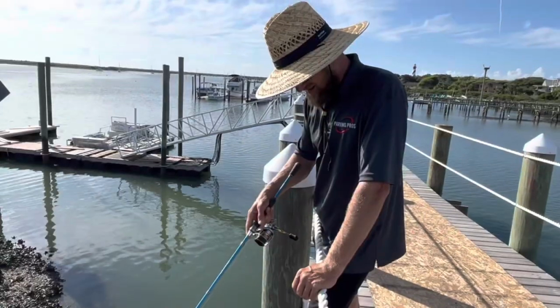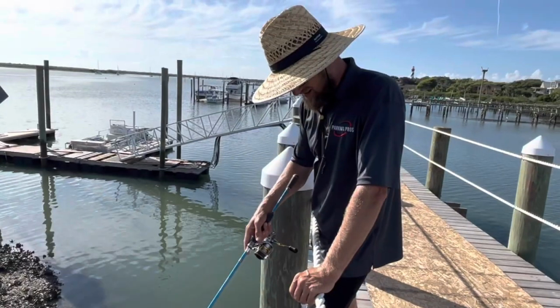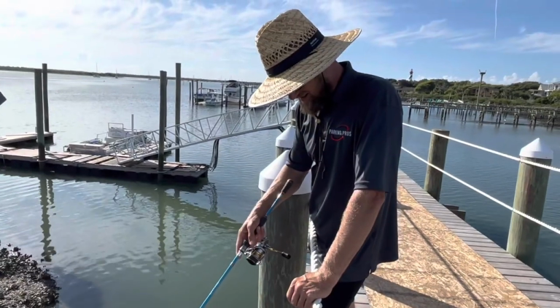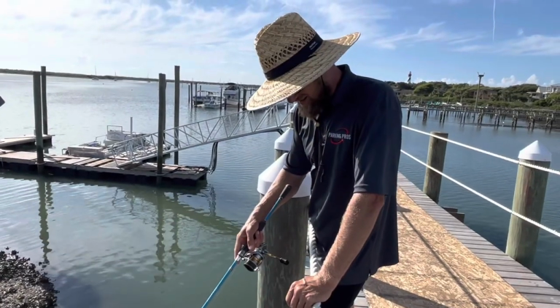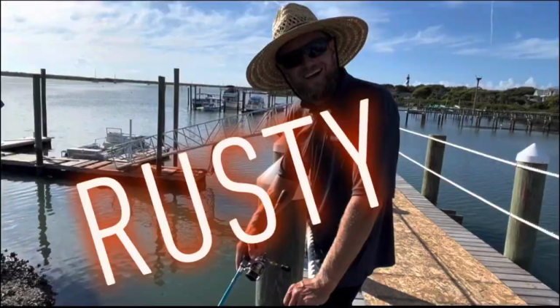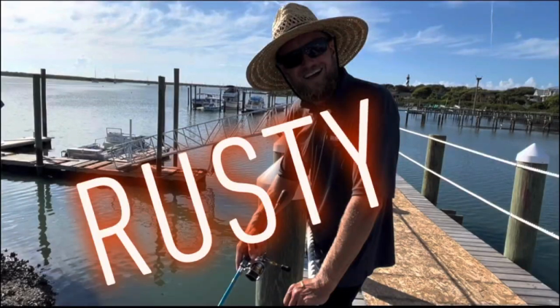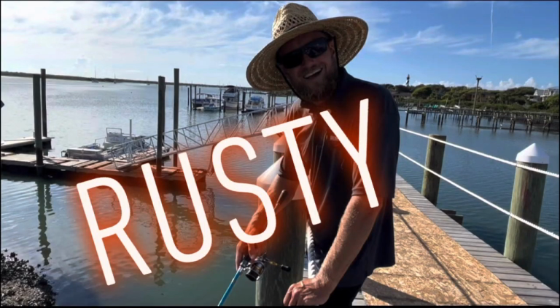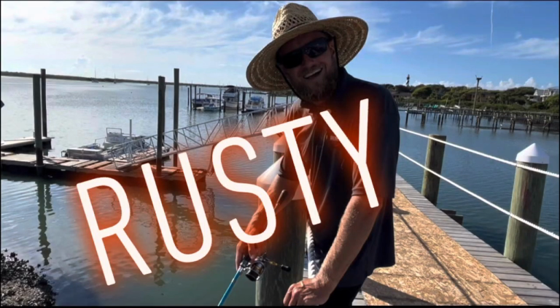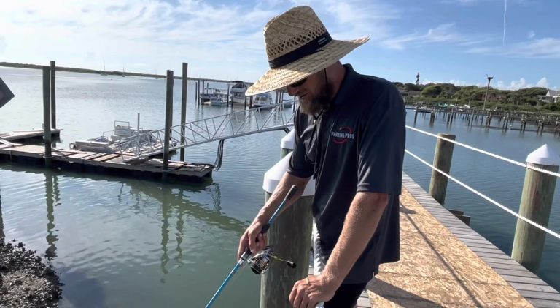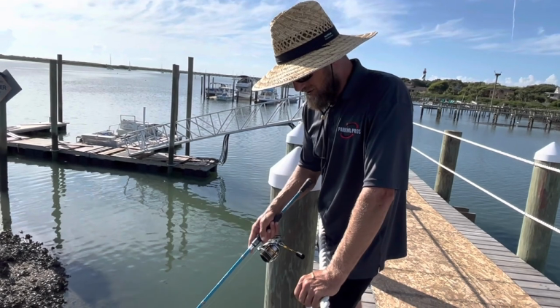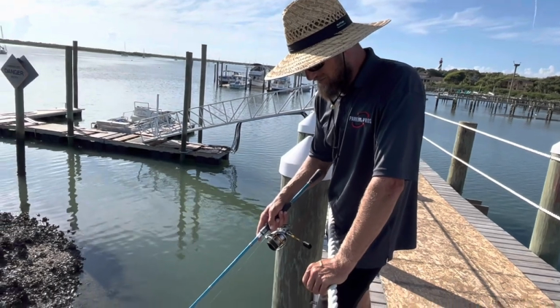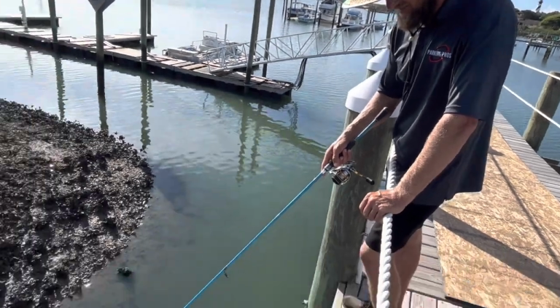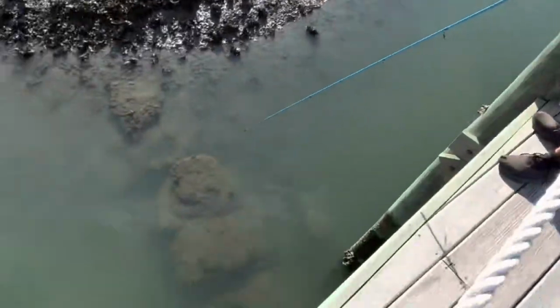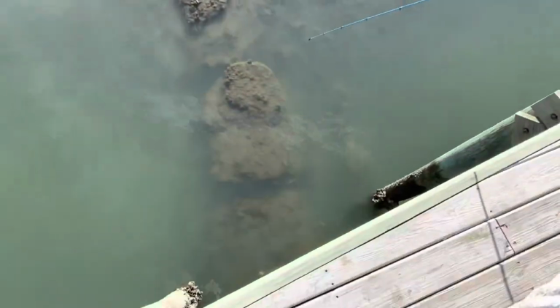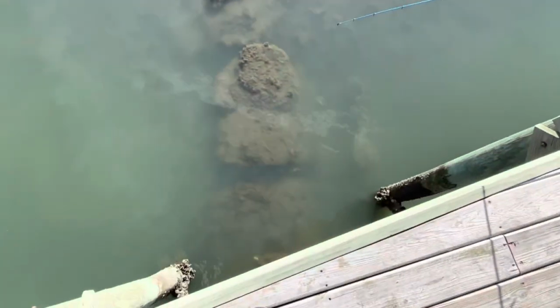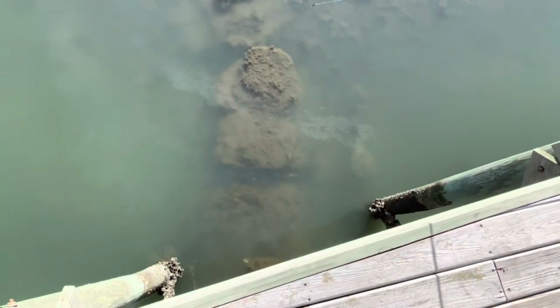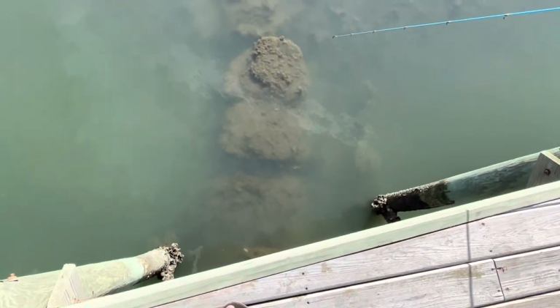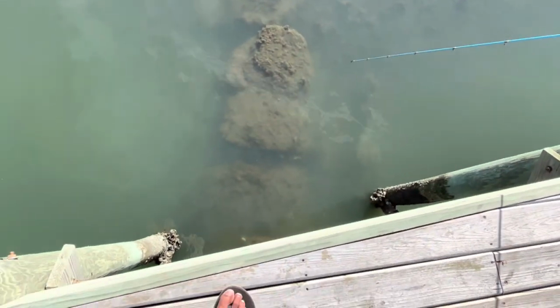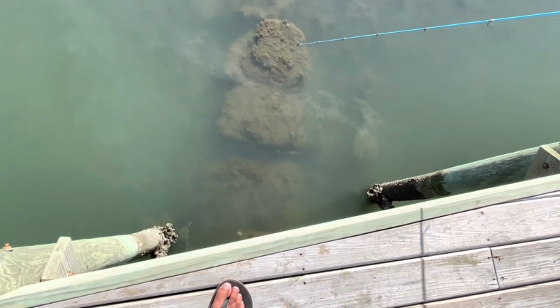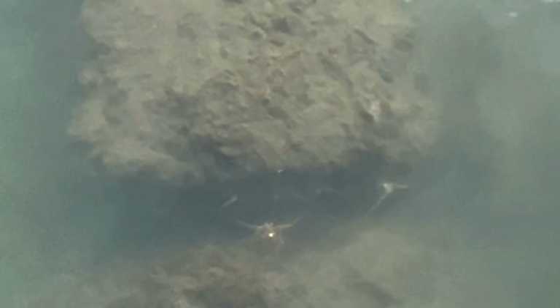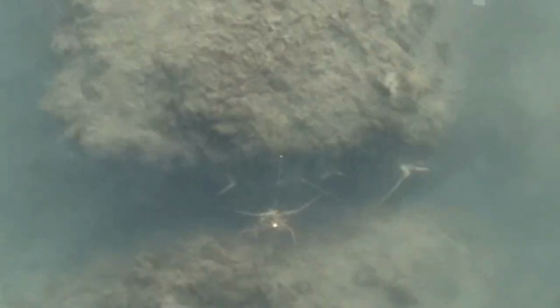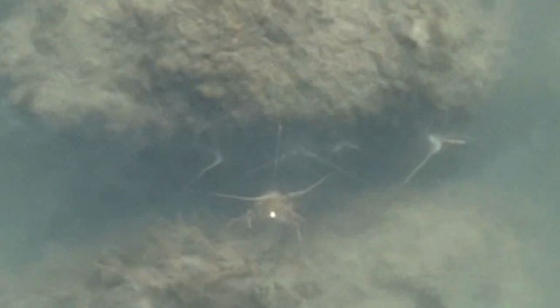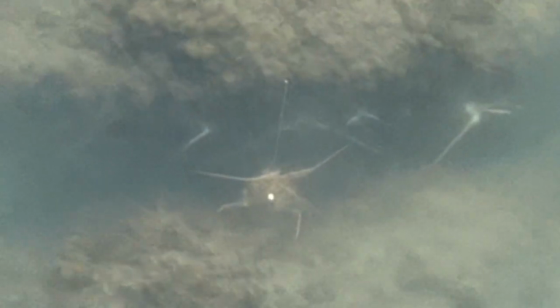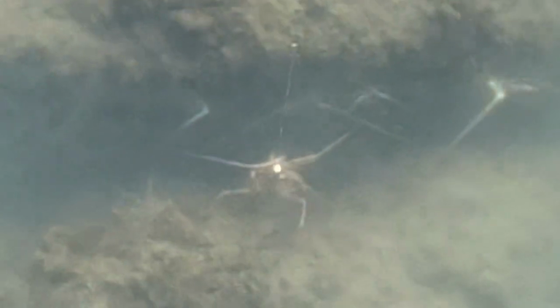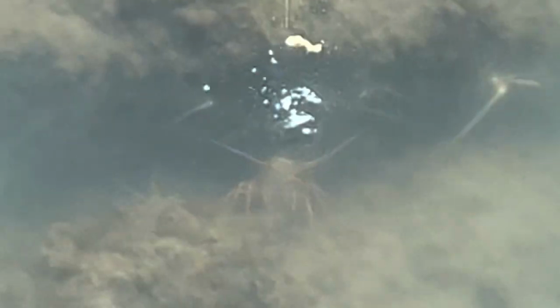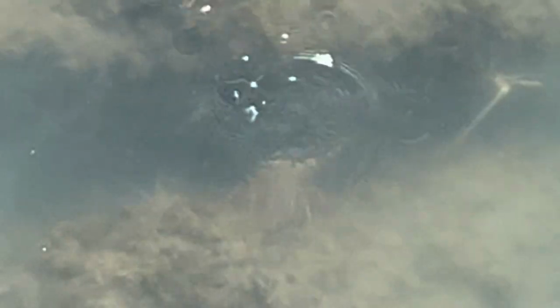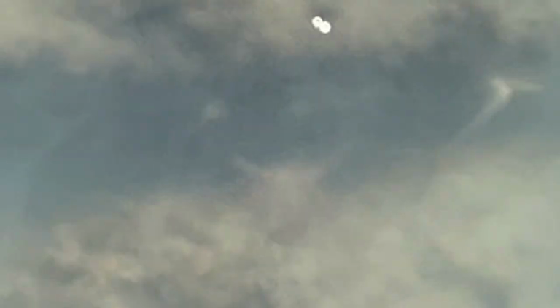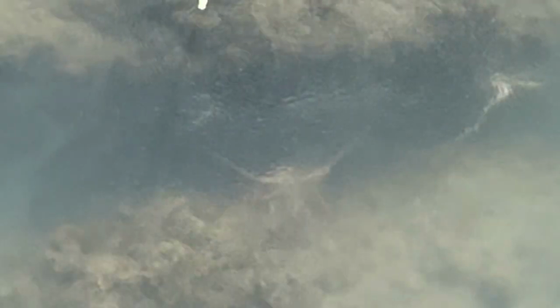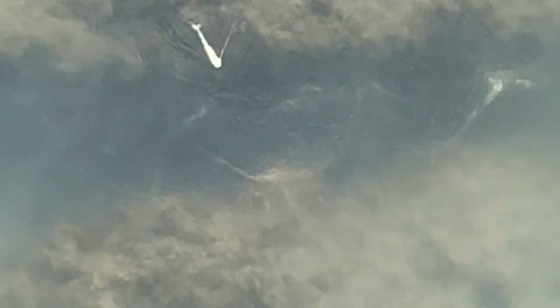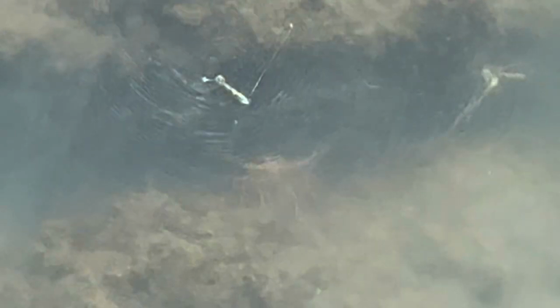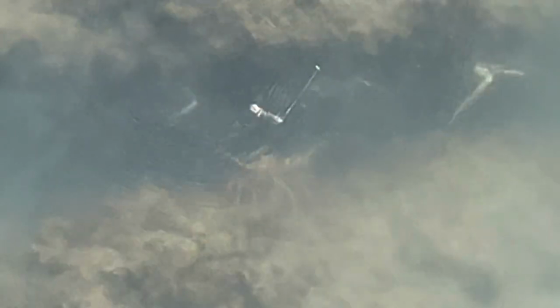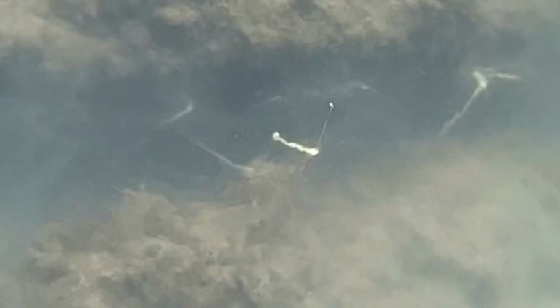Rusty over here trying to catch a lobster on a lure. Oh man — he did grab it. He spit it.